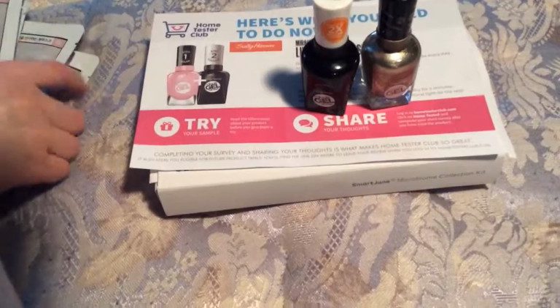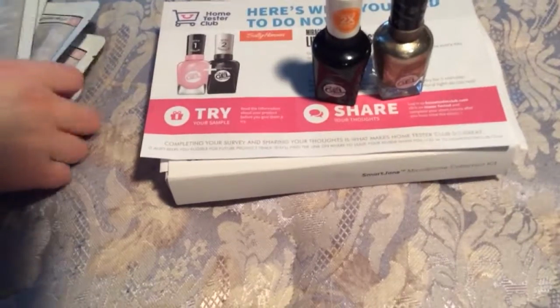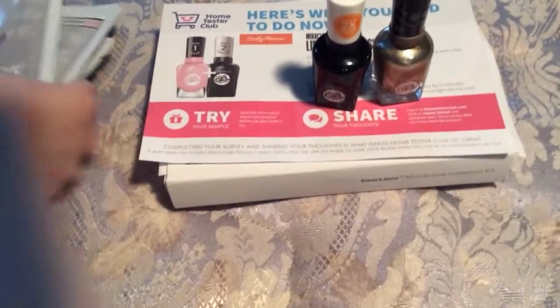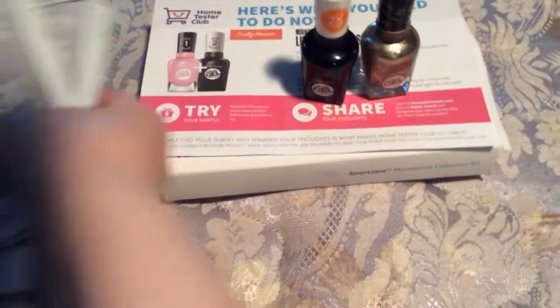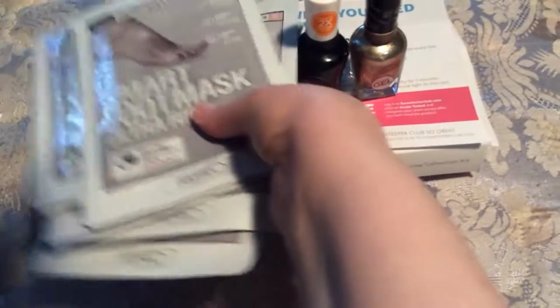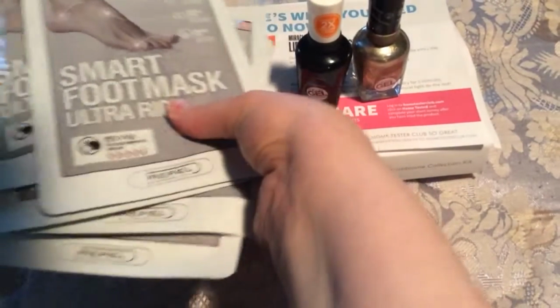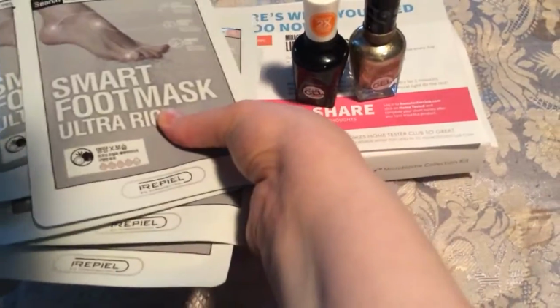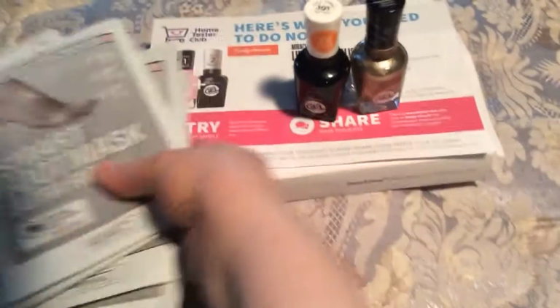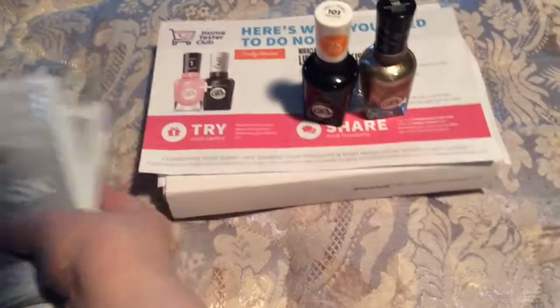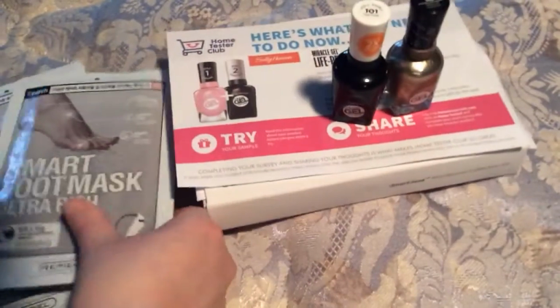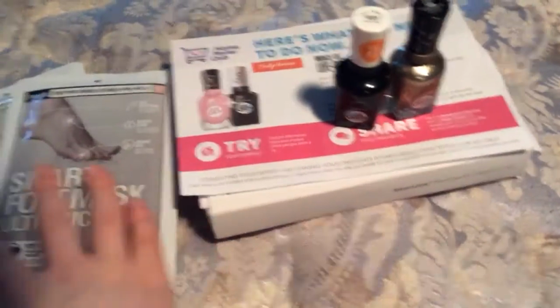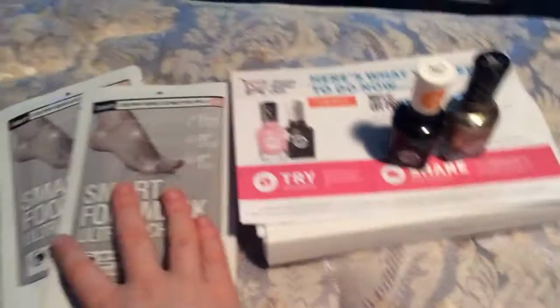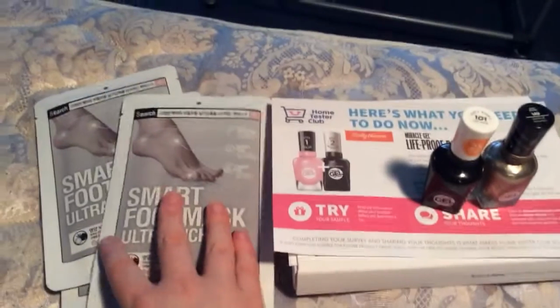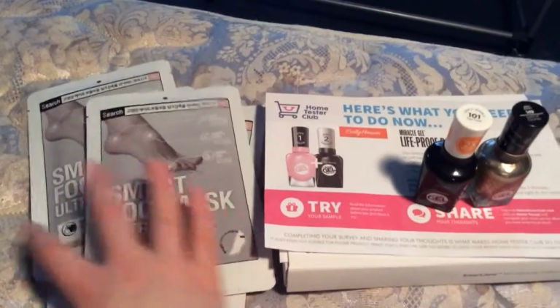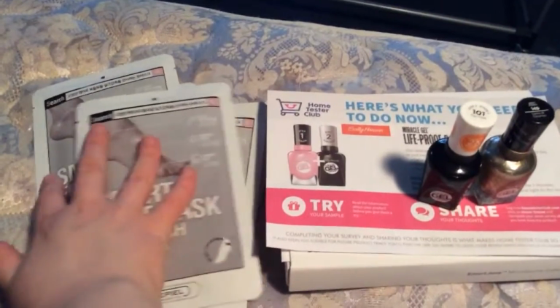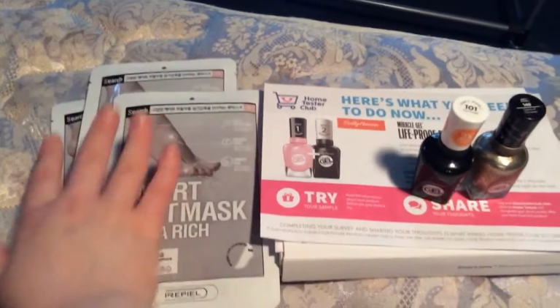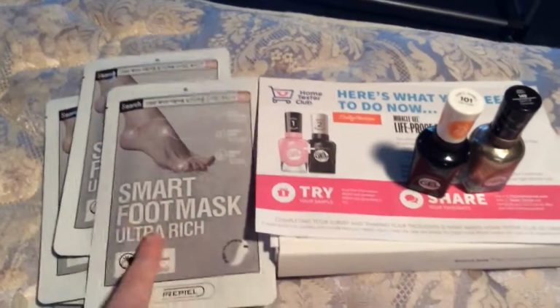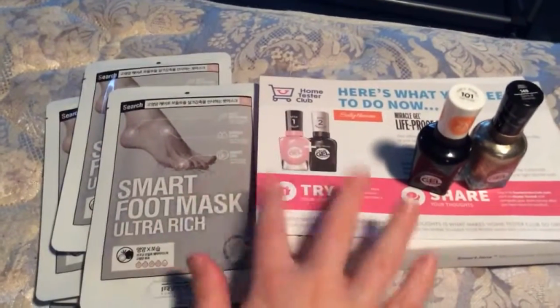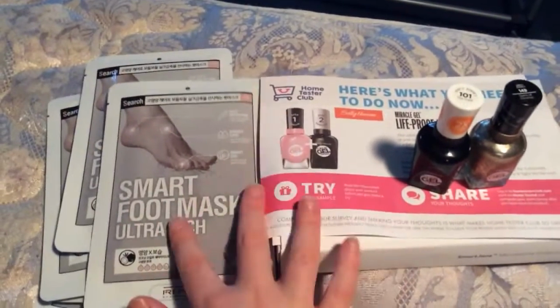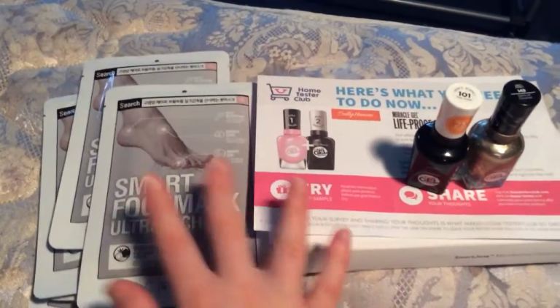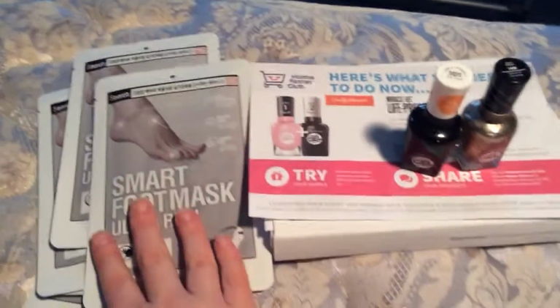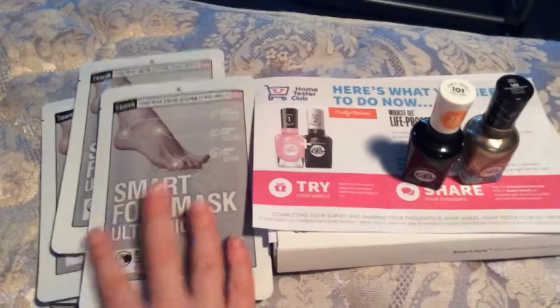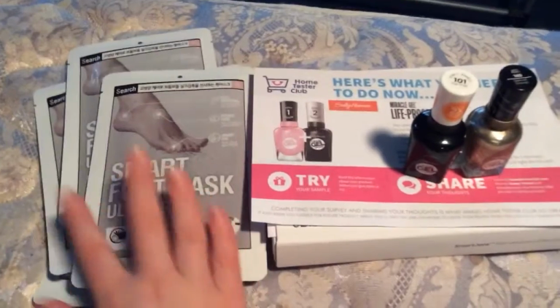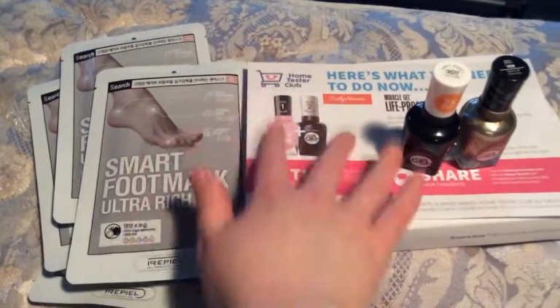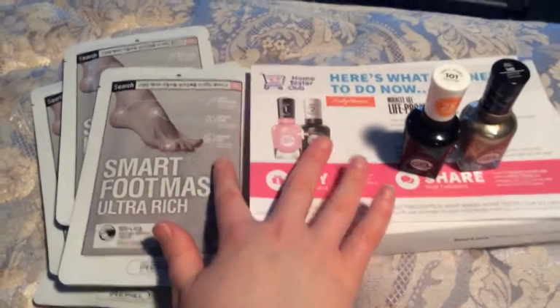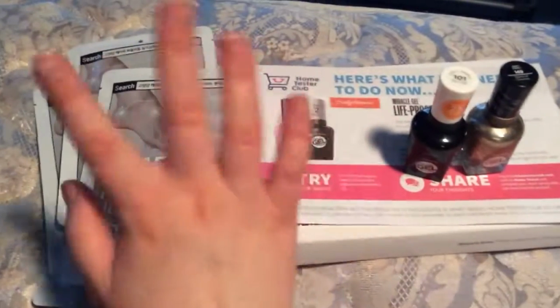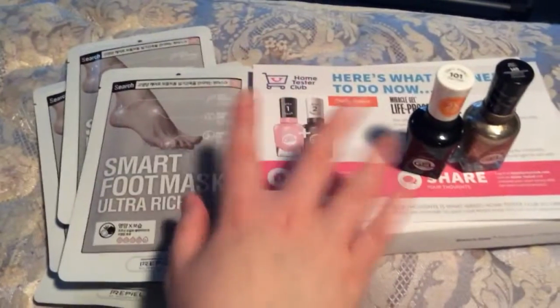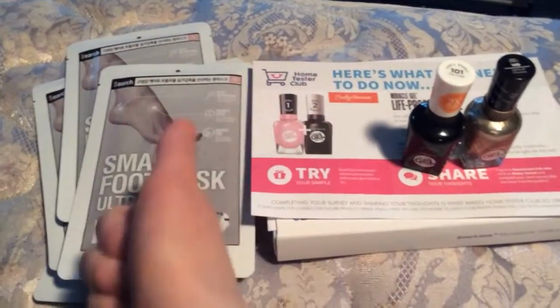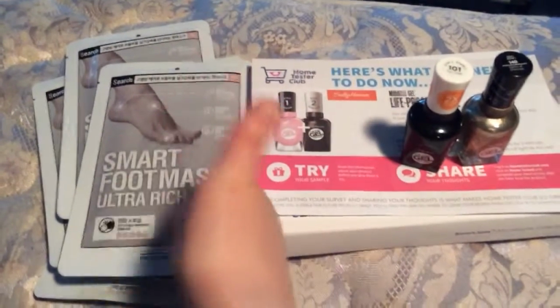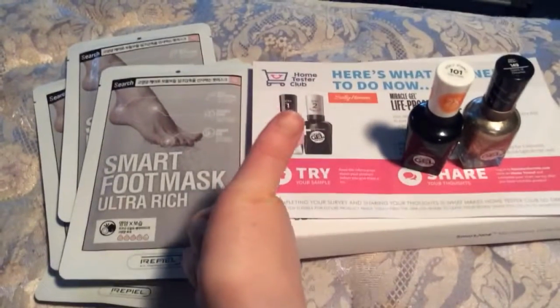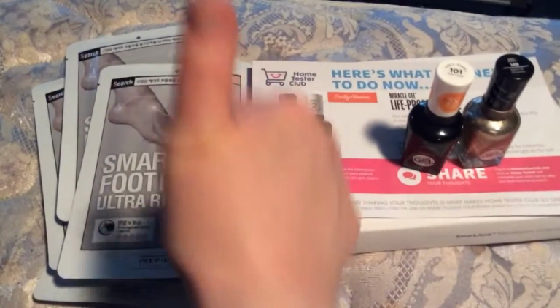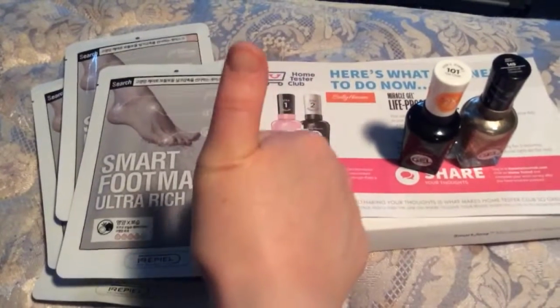Along with that, I got from a different website, from 0.8 liter, I got a Smart Foot Mask, so I can give myself a nice pedicure. I got two different things from separate websites, but they work together really well.